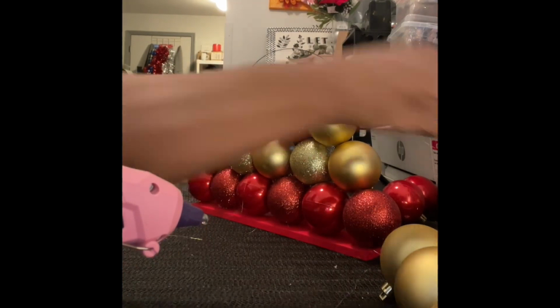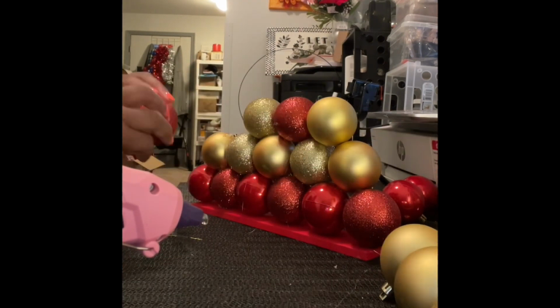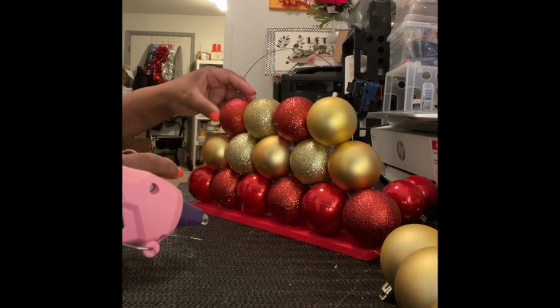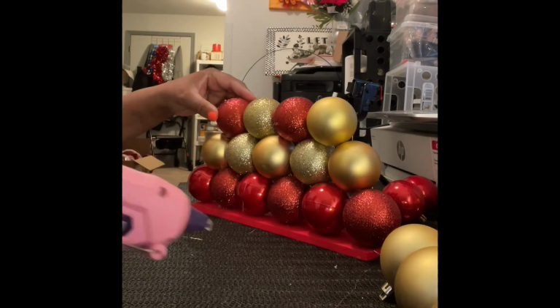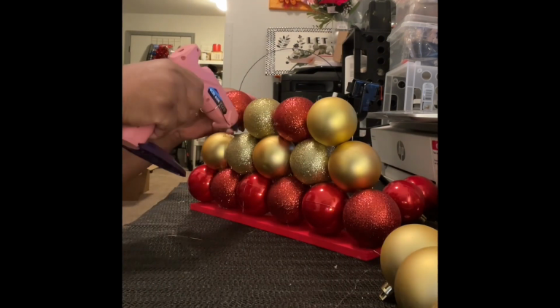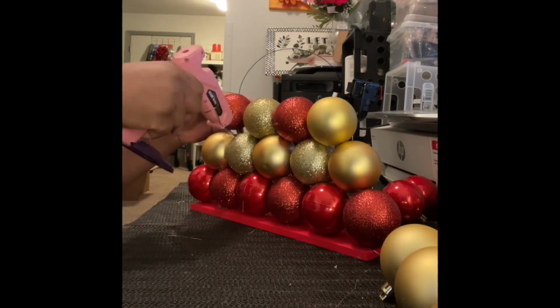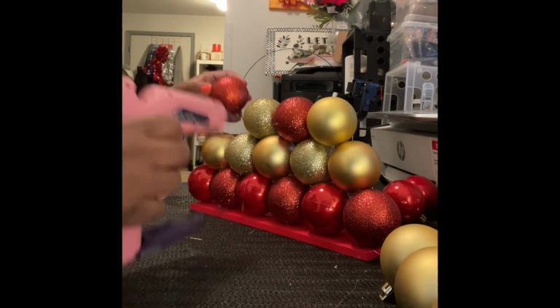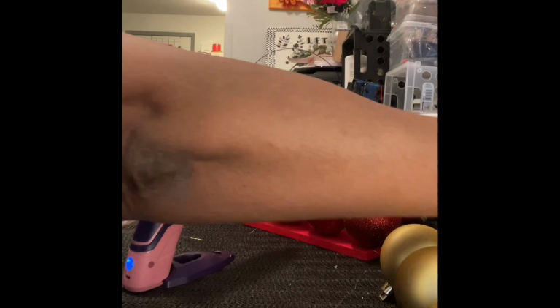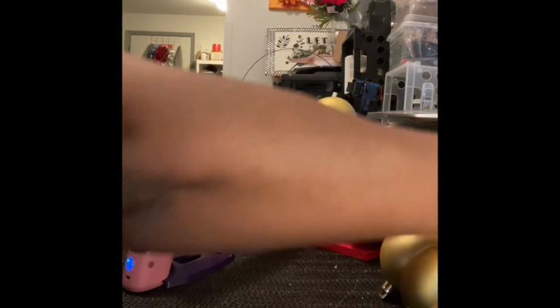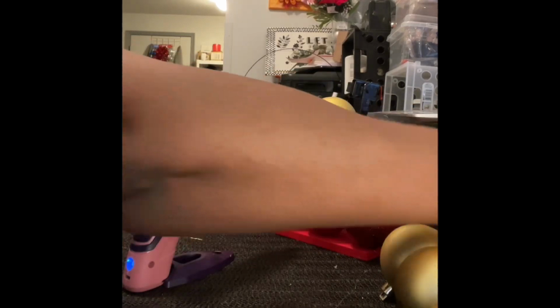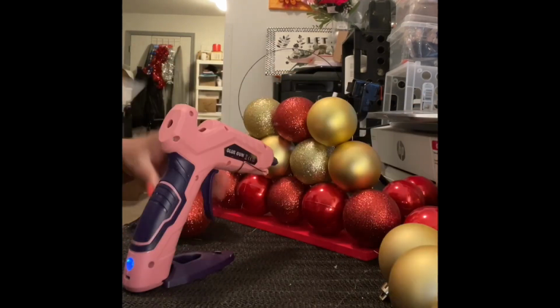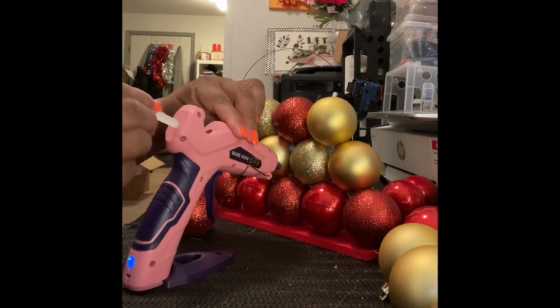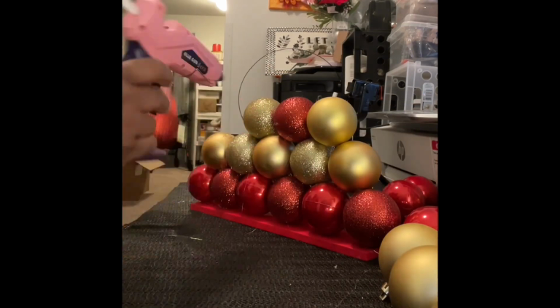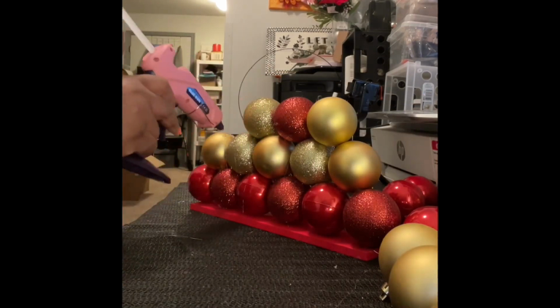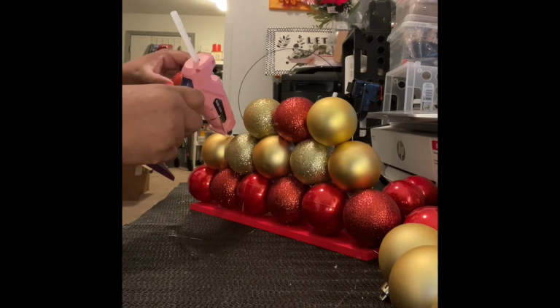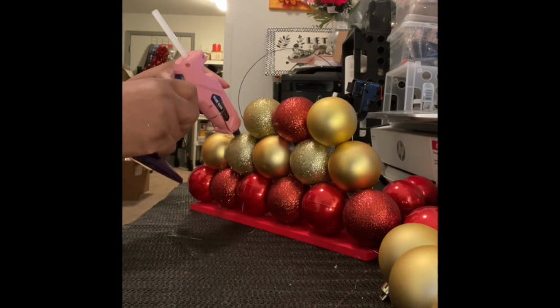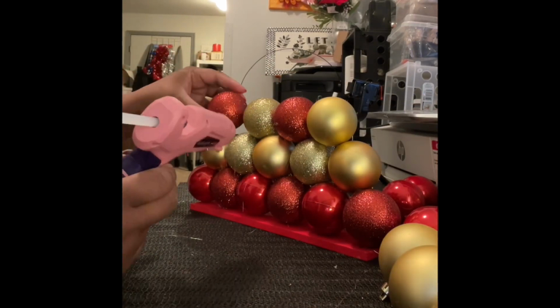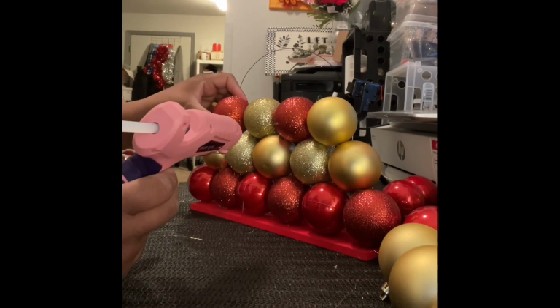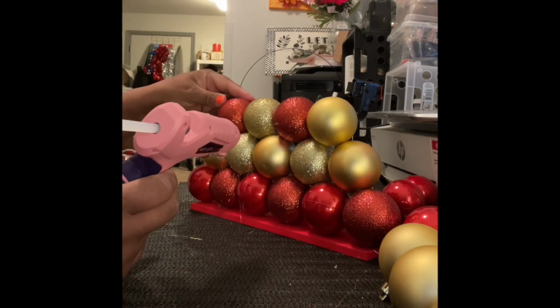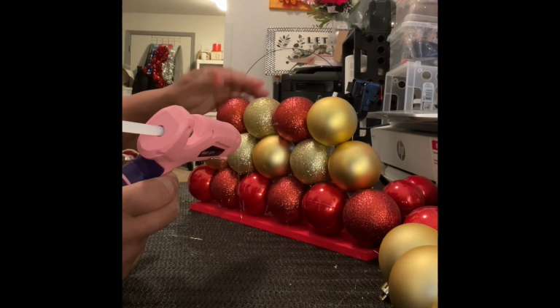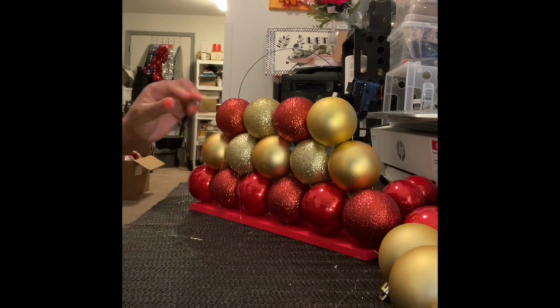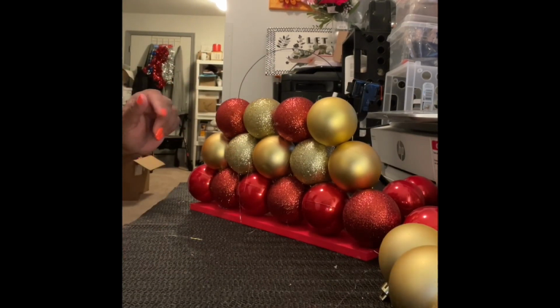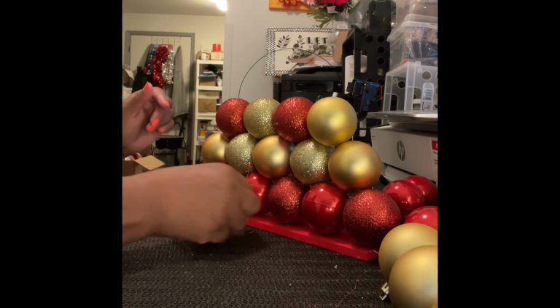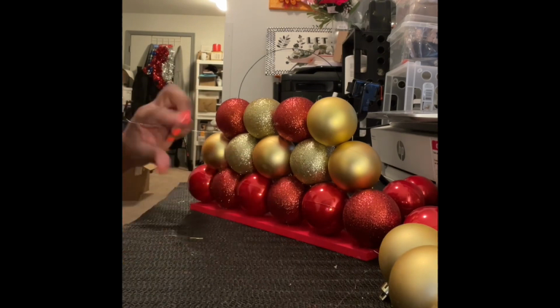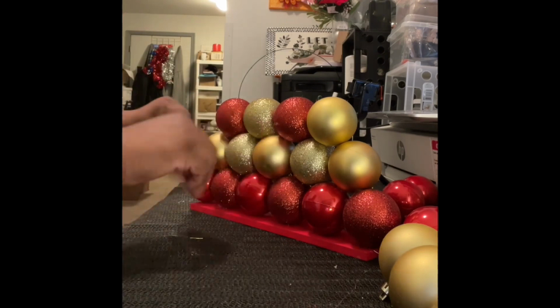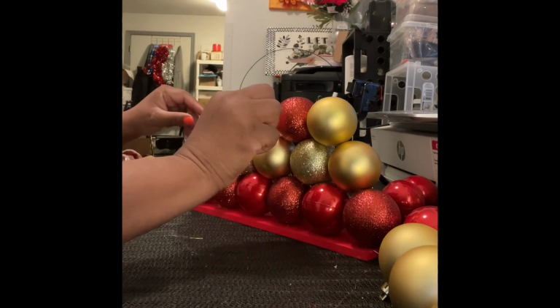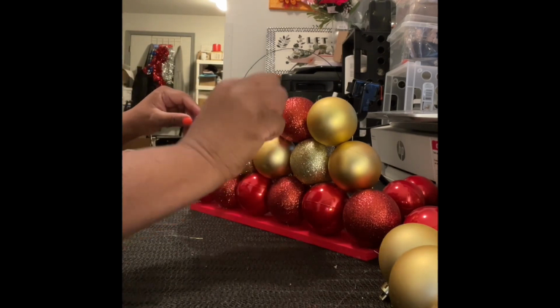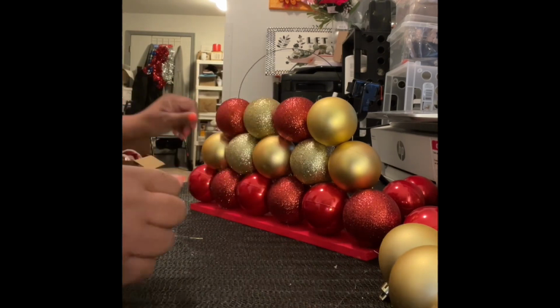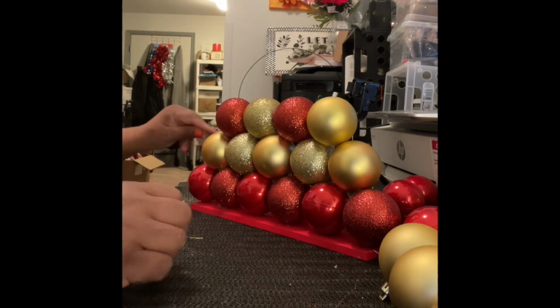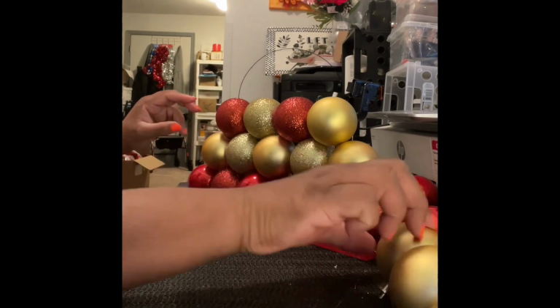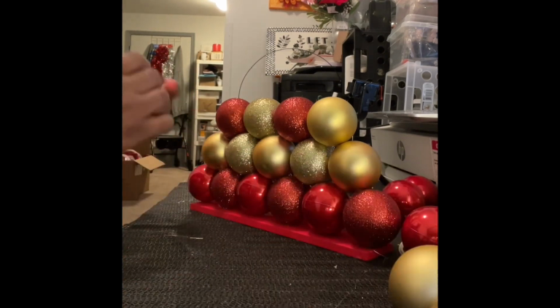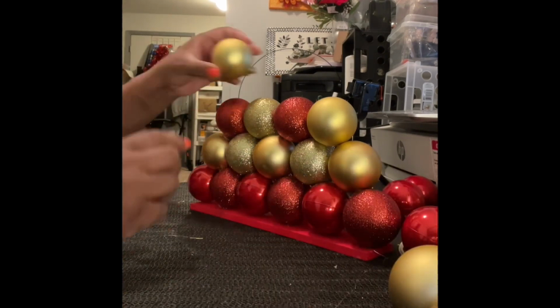I just wanted to use a glitter ball right there — excuse the arm. And remember, that is the little glue gun that I did a review on; you can check that out.